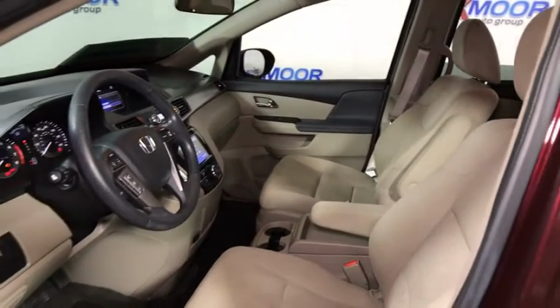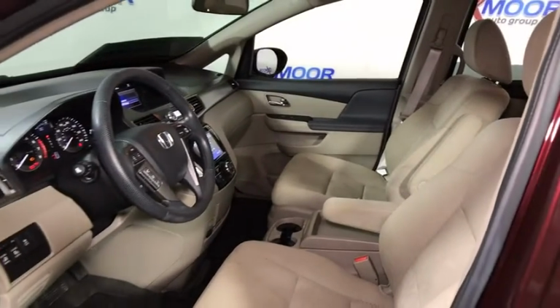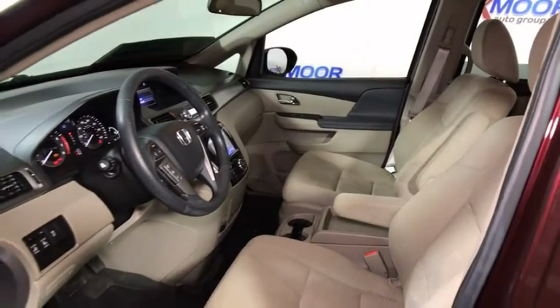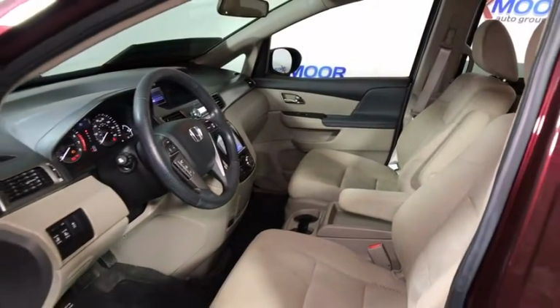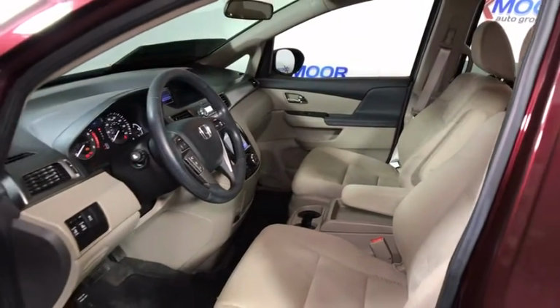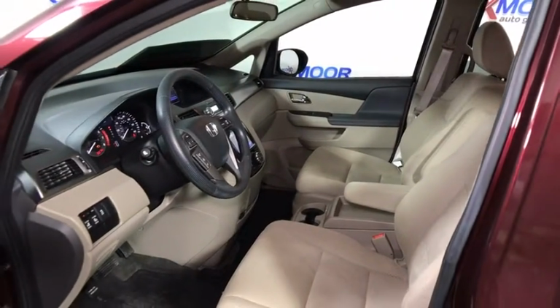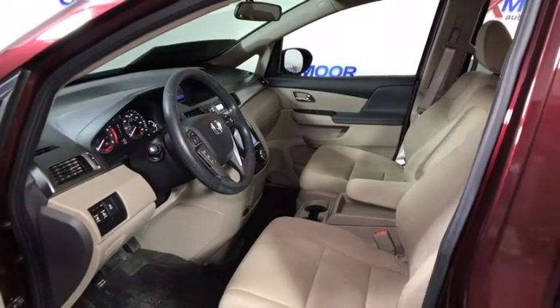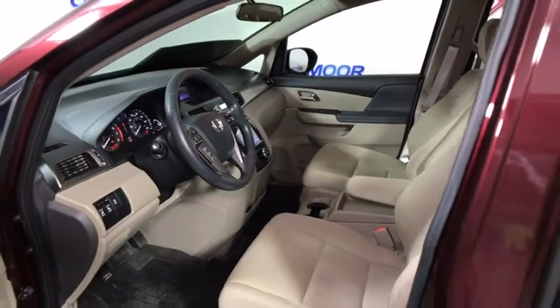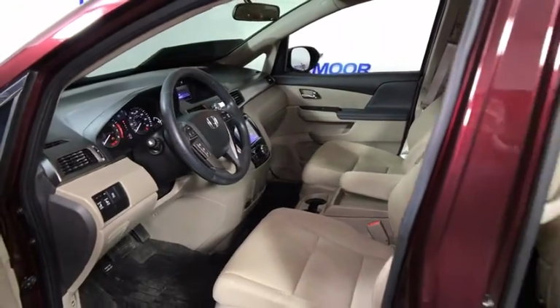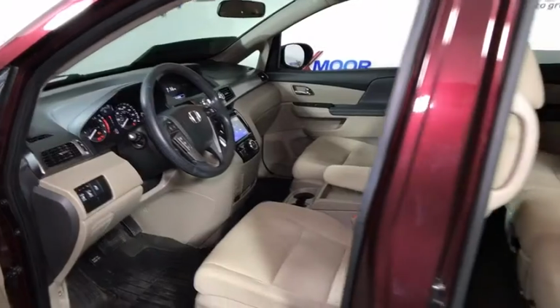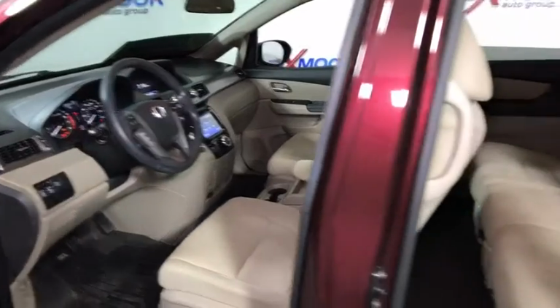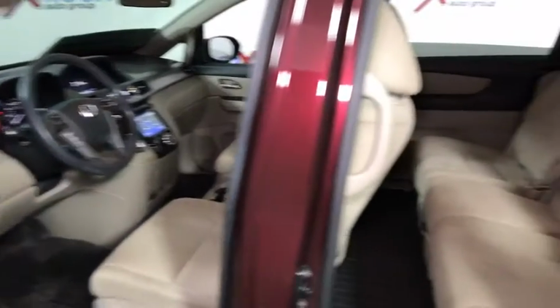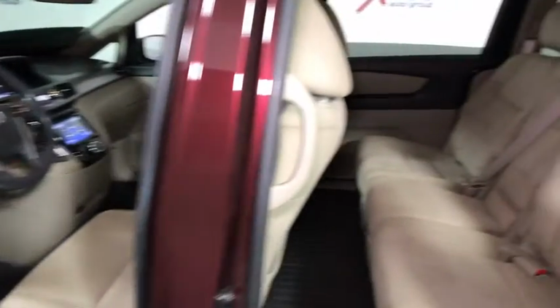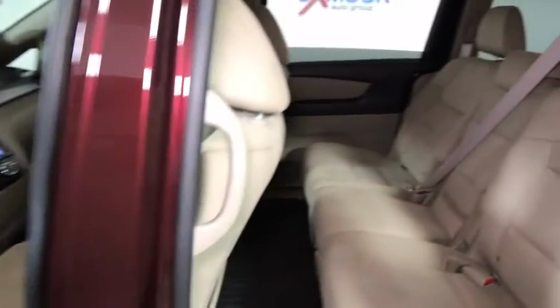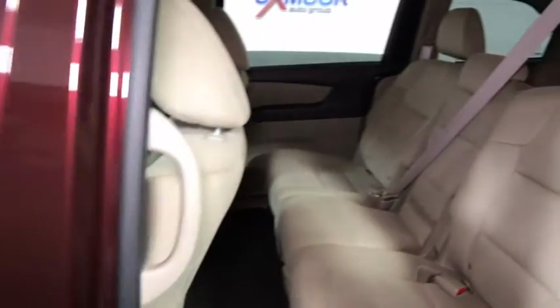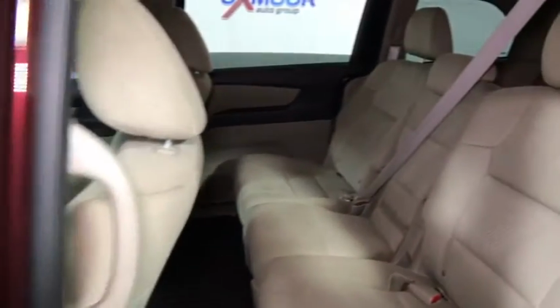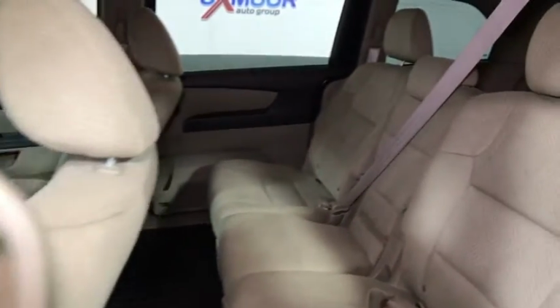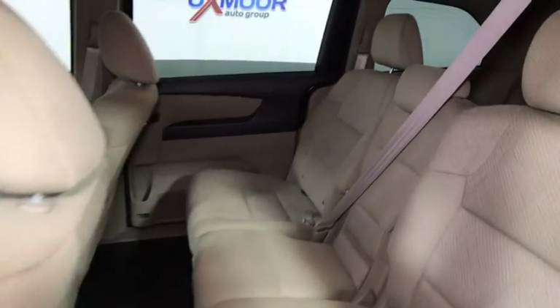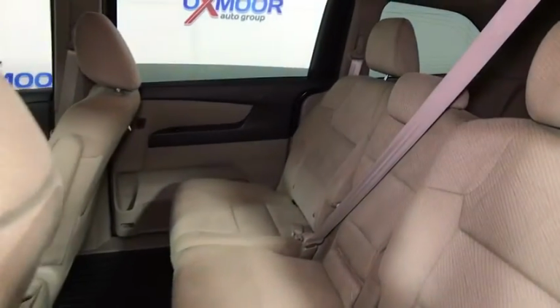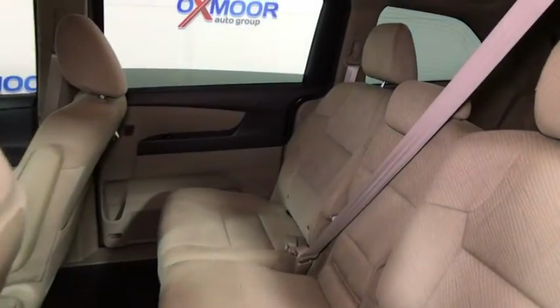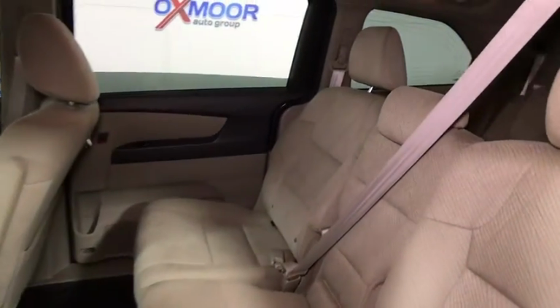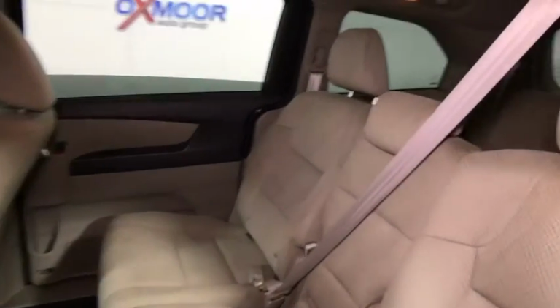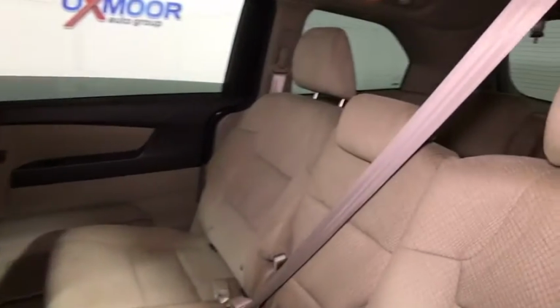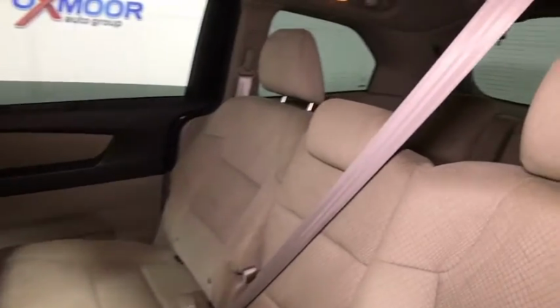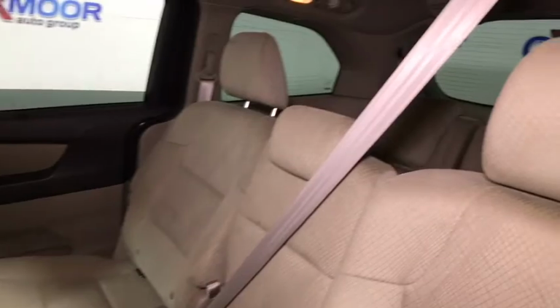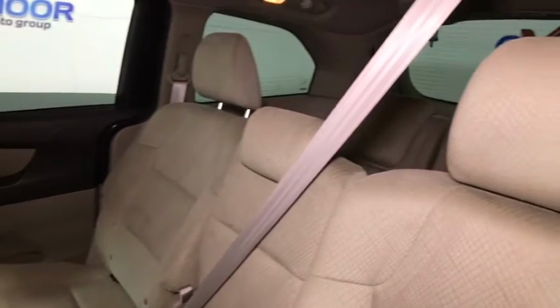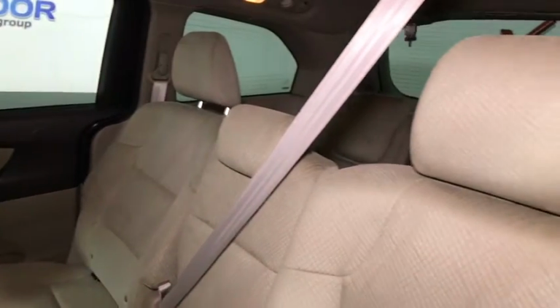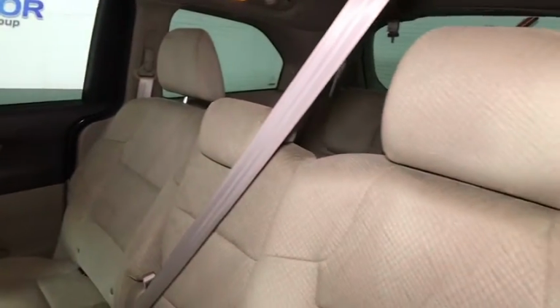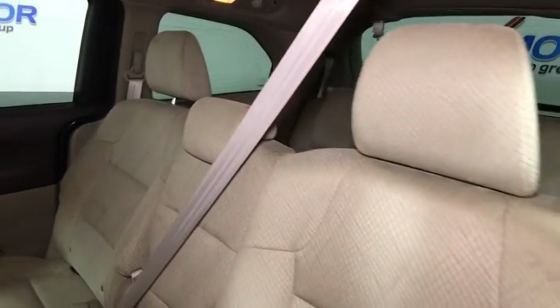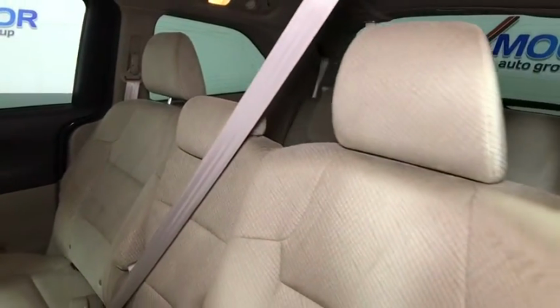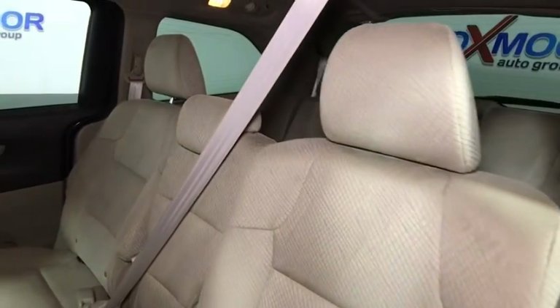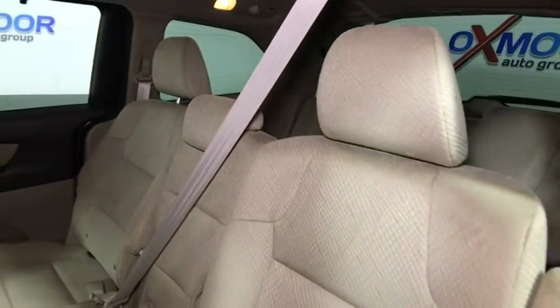Rear window defroster, power windows, CD player, electronic stability control, security system, compass, trip computer, overhead console, brake assist, panic alarm.